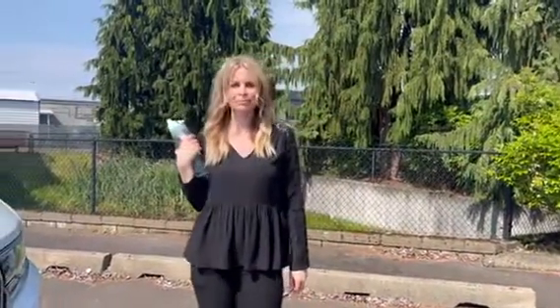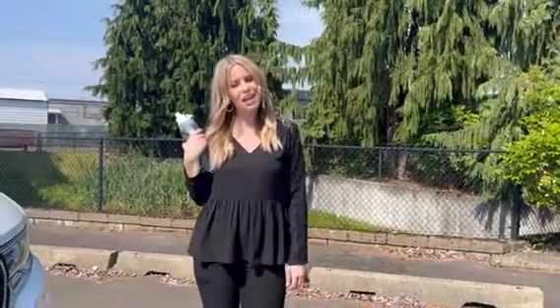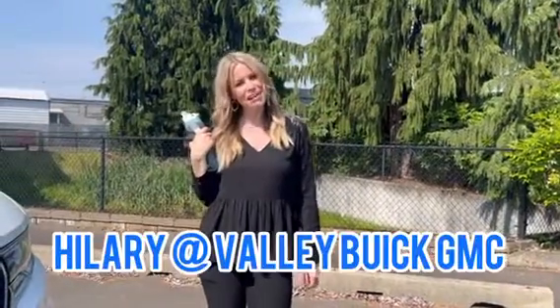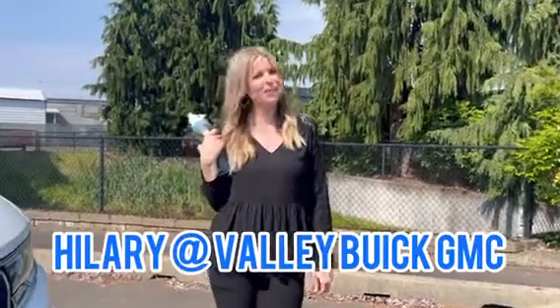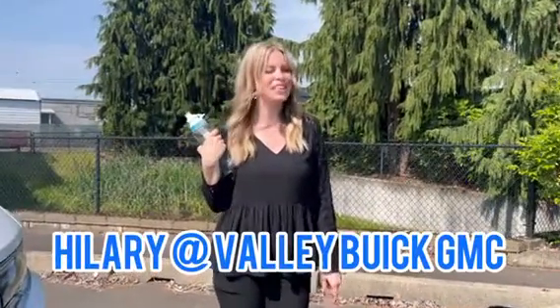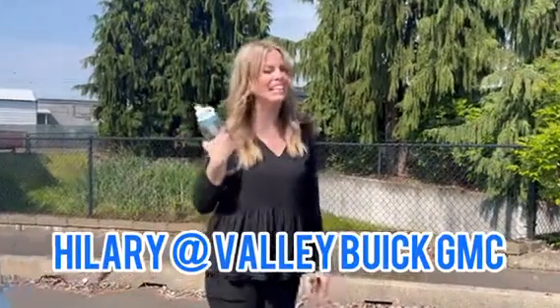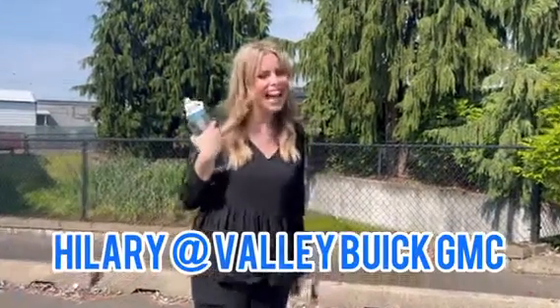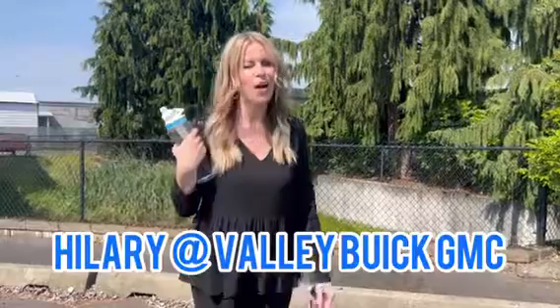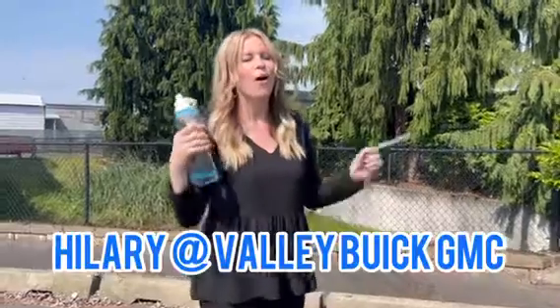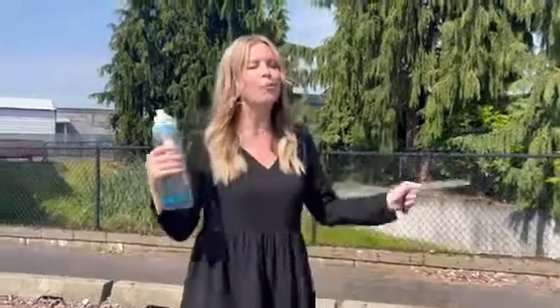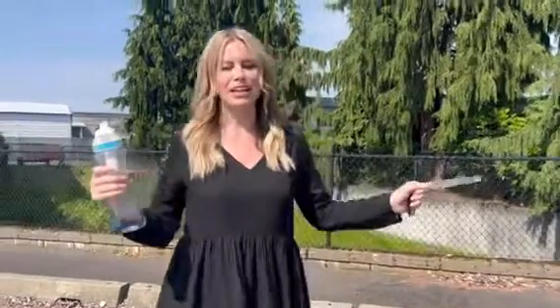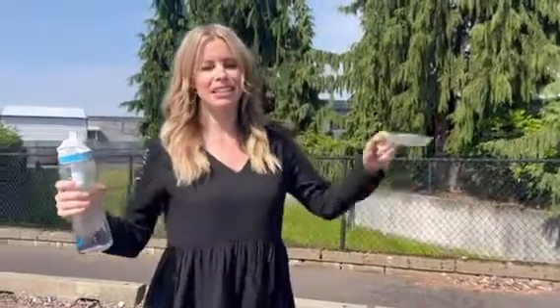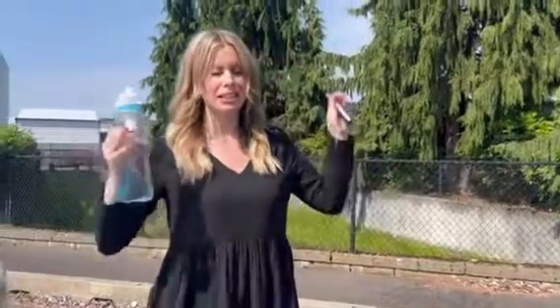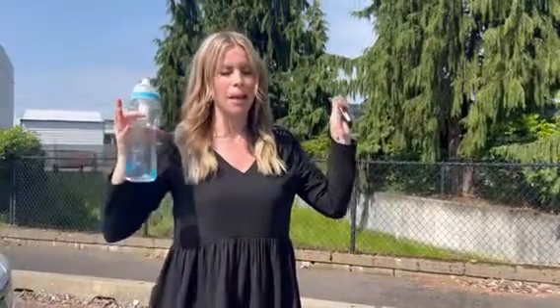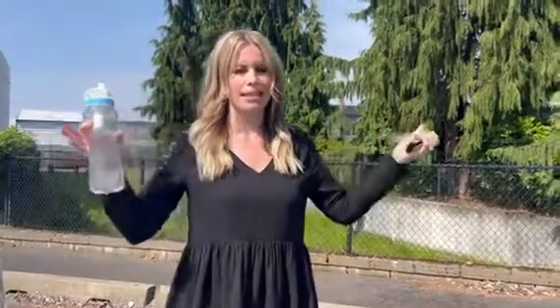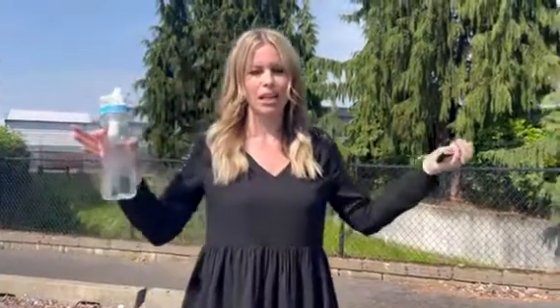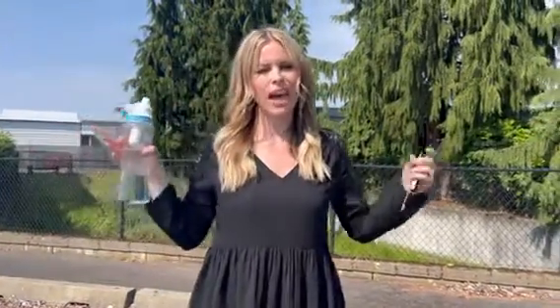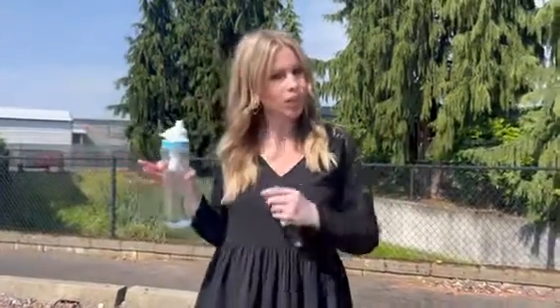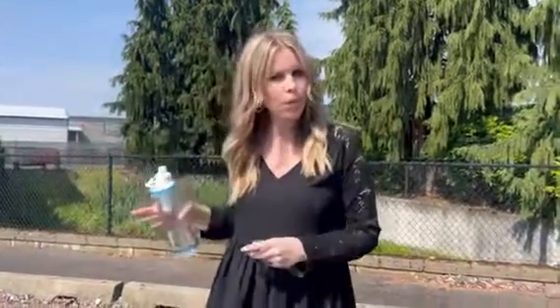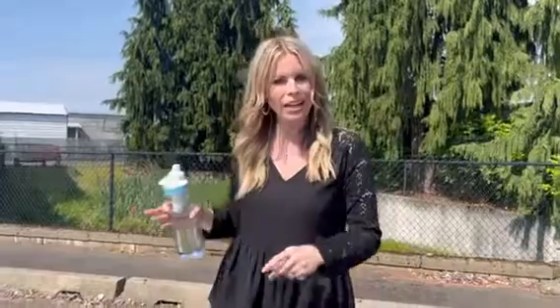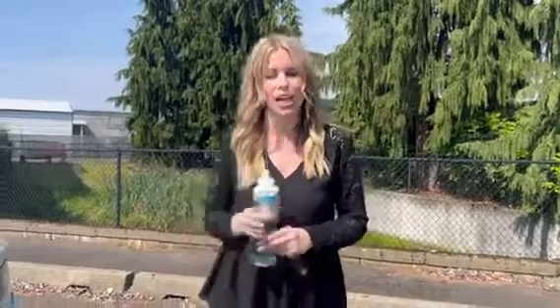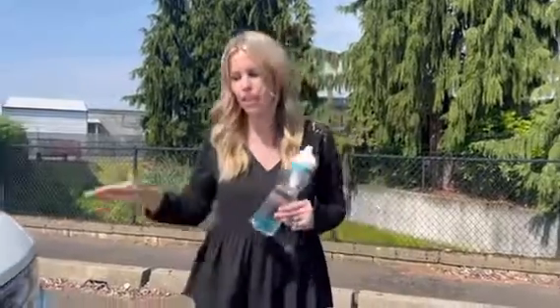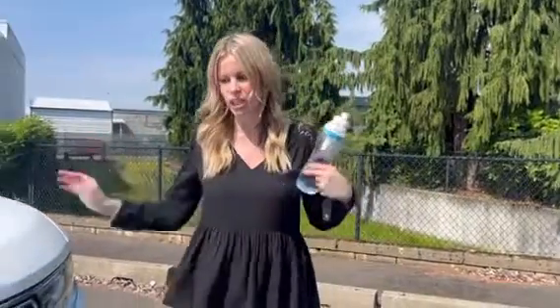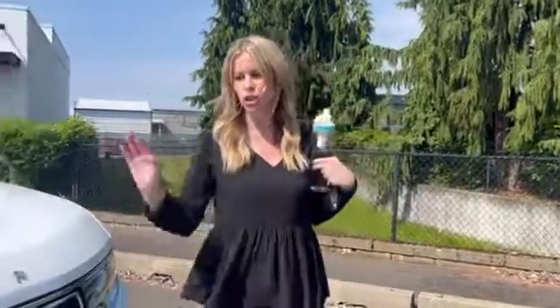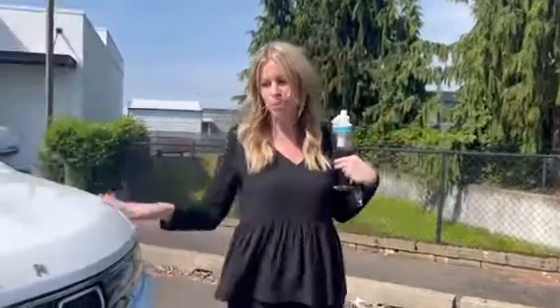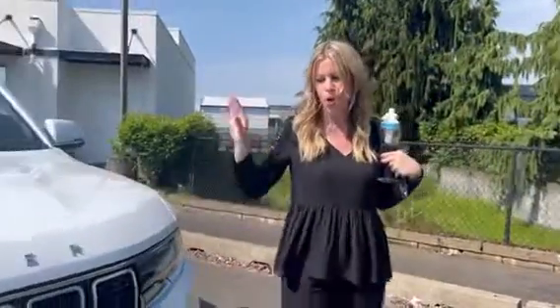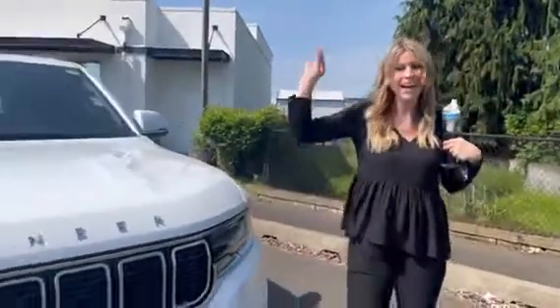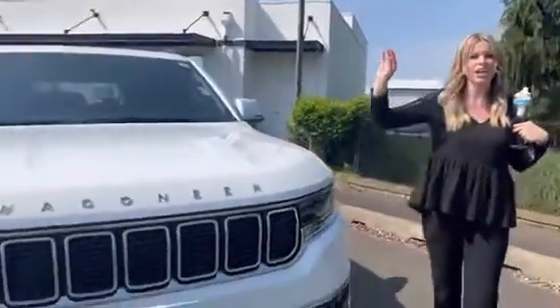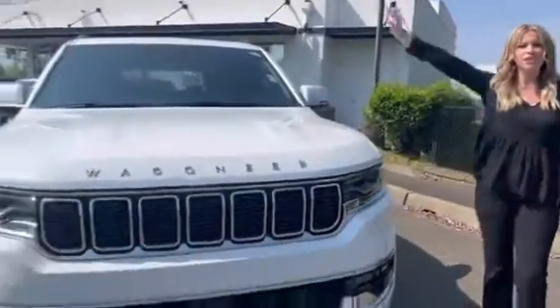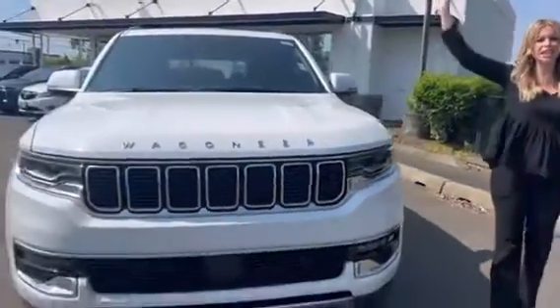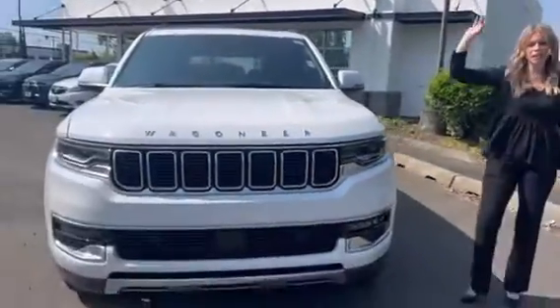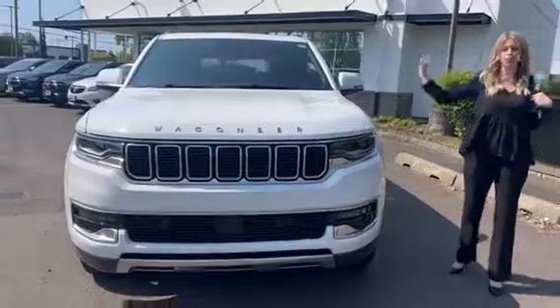Hillary here at Valibeak GMC, and today — oh my goodness — this is amazing because we have a Jeep Wagoneer, a 2022 Jeep Wagoneer. This thing is a beauty.